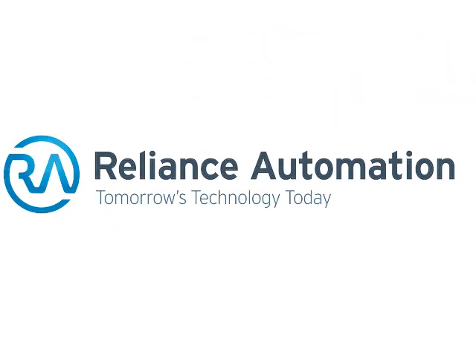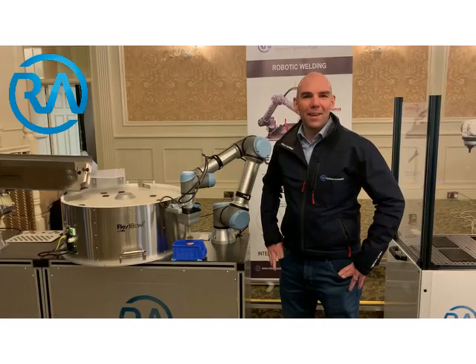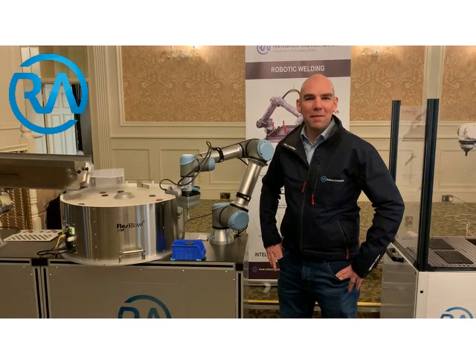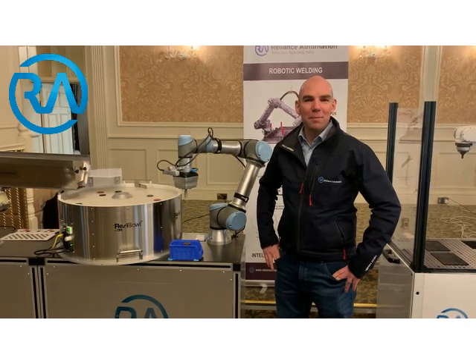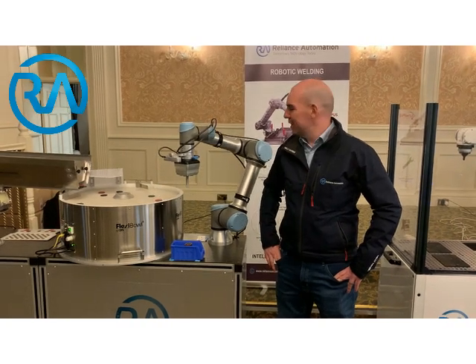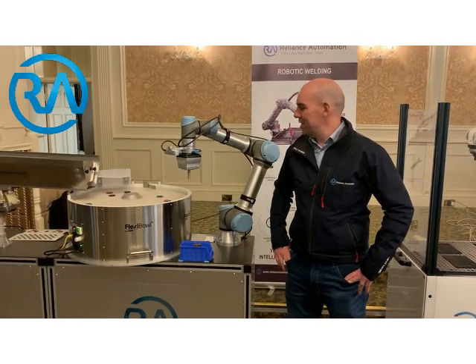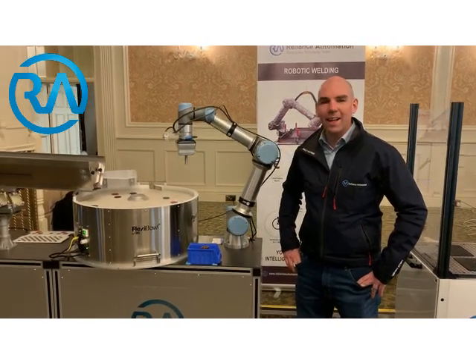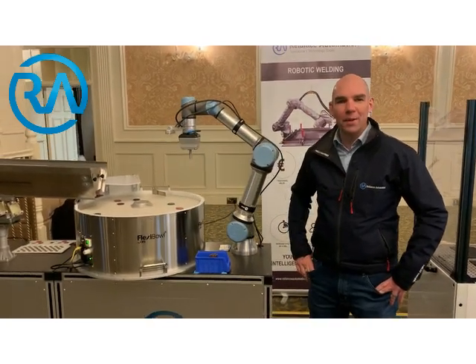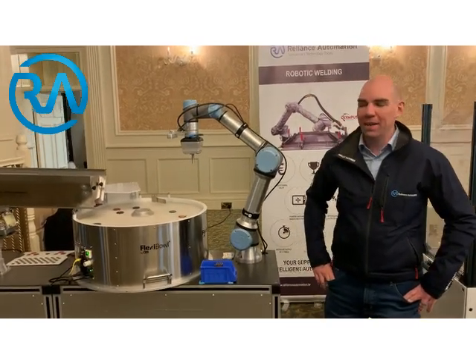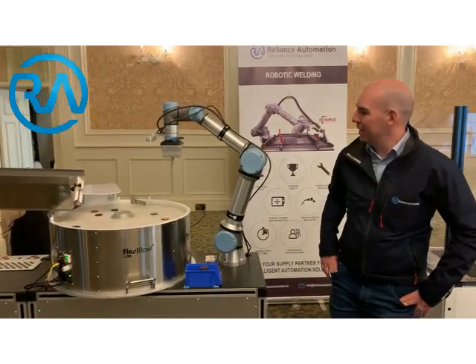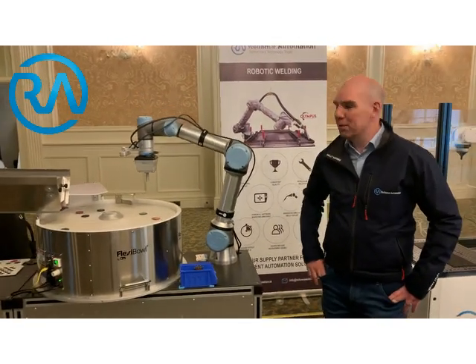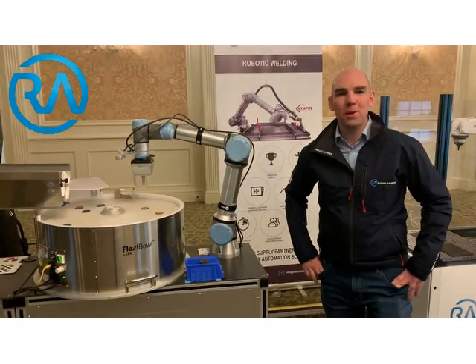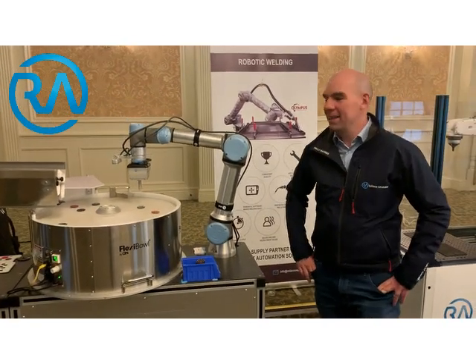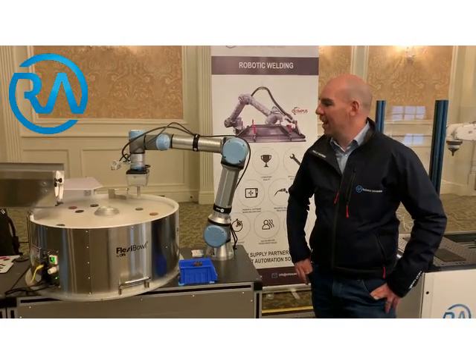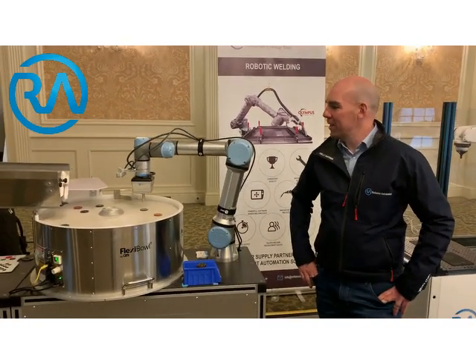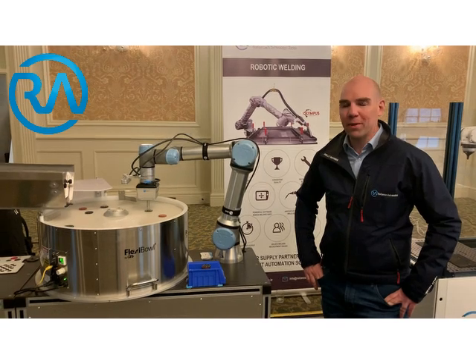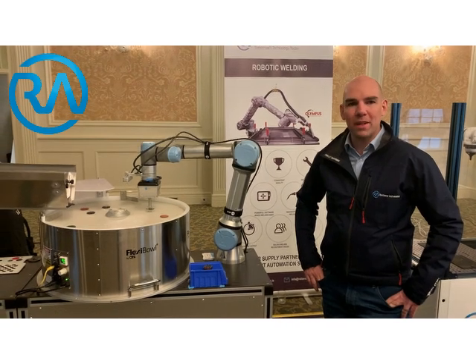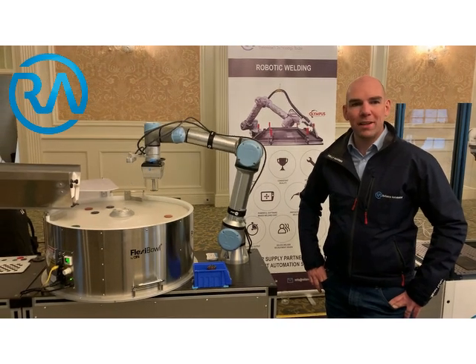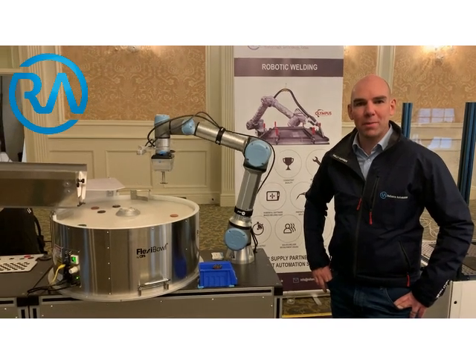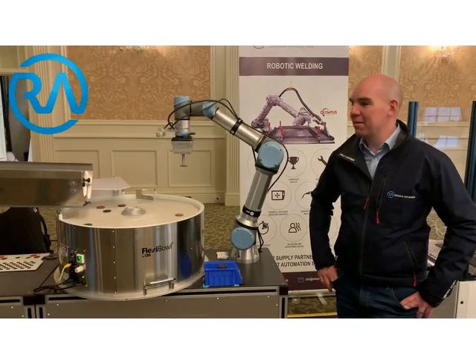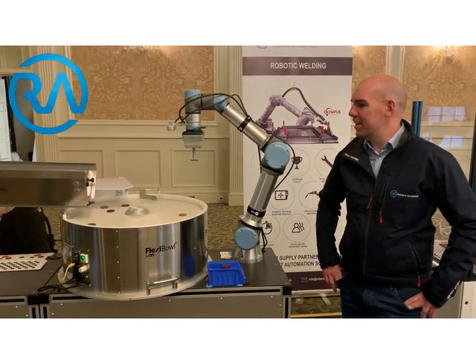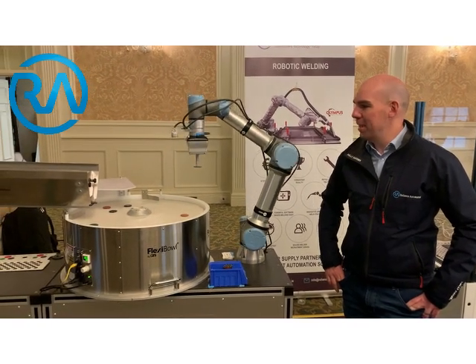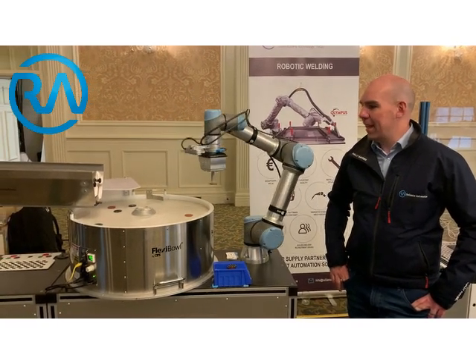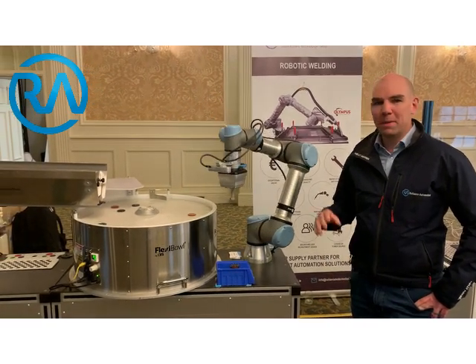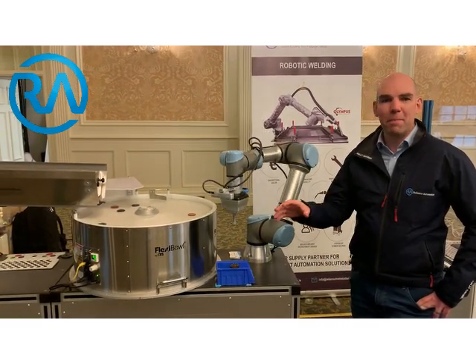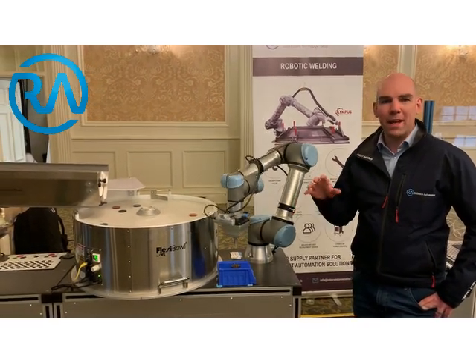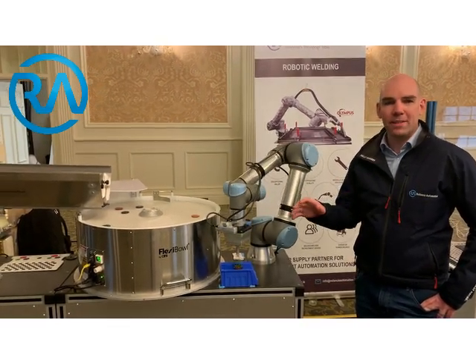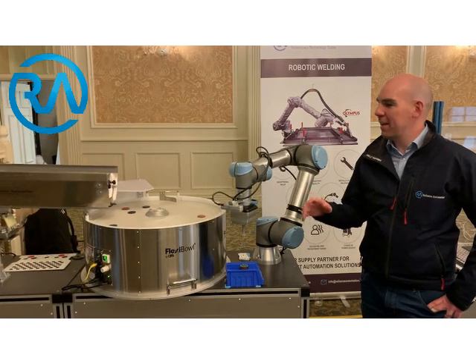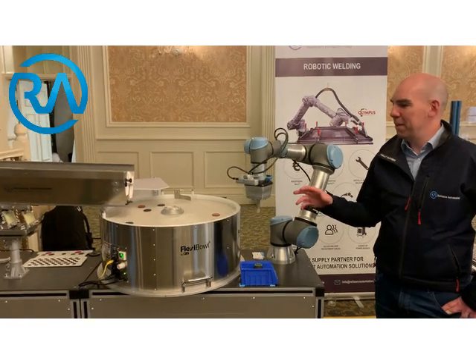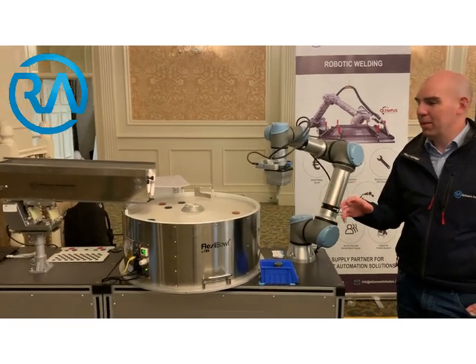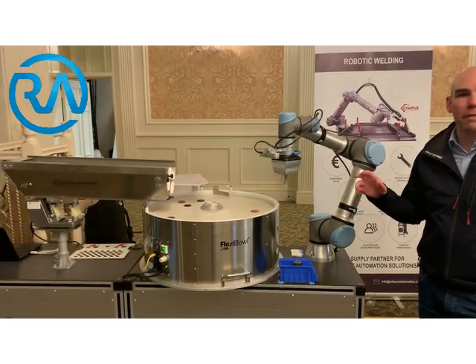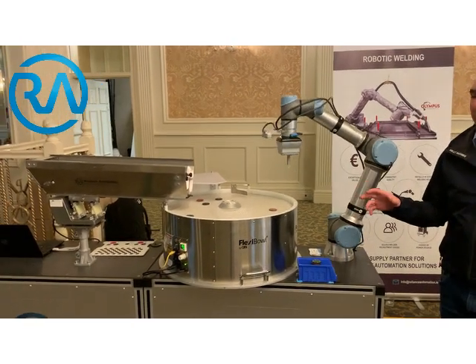Hi, I'm David from Reliance Automation and here we have the Universal Robot along with OnRobot's vacuum gripper and vision system, and these have been fed by ARS's feed bulb, the Flexi bulb.